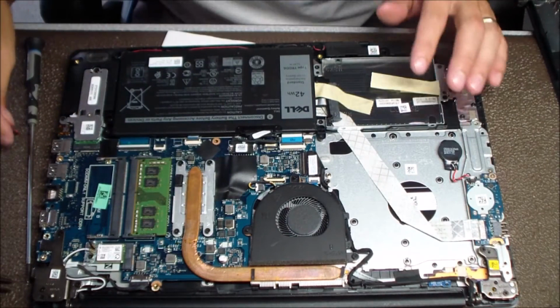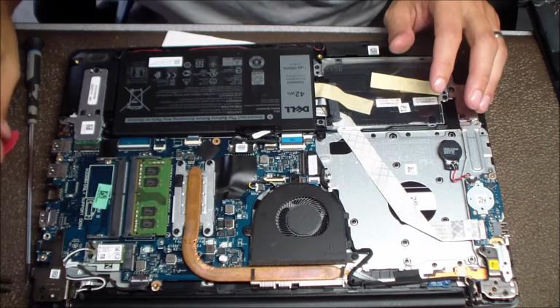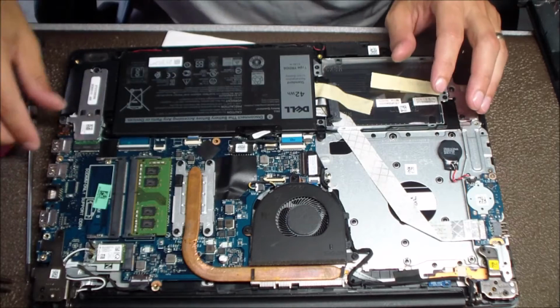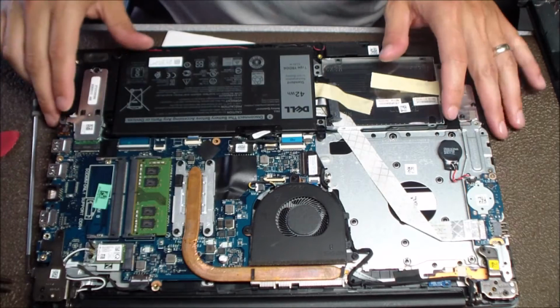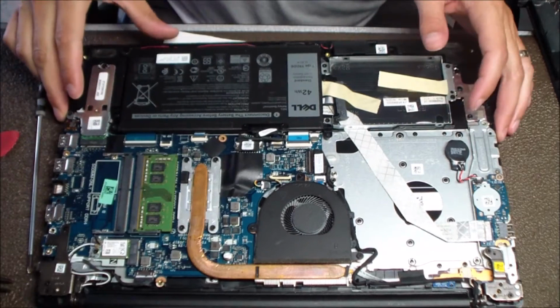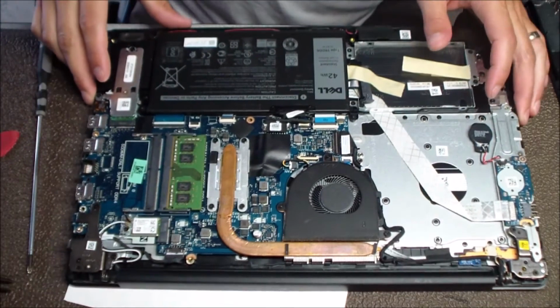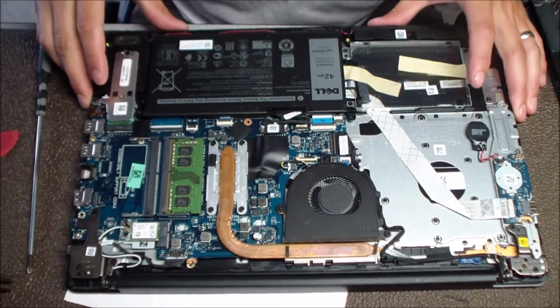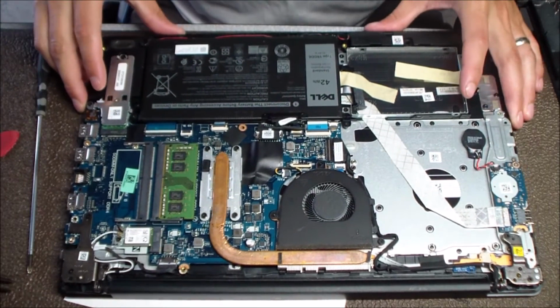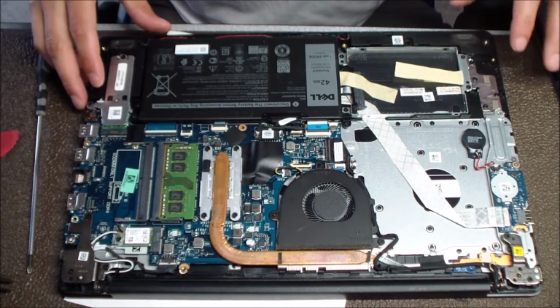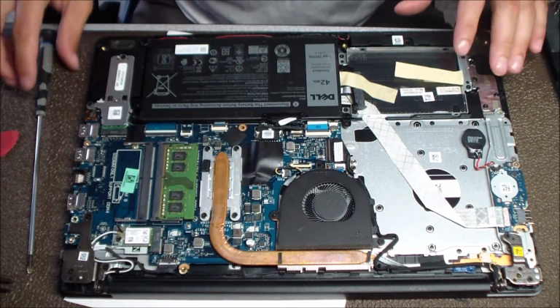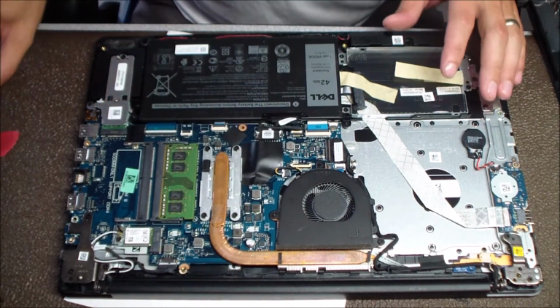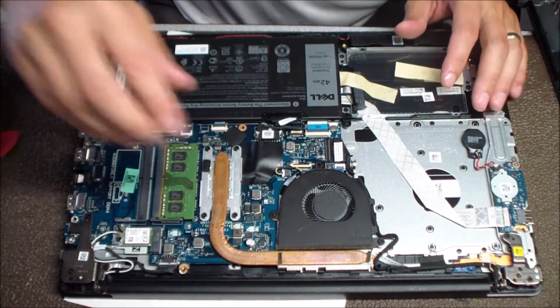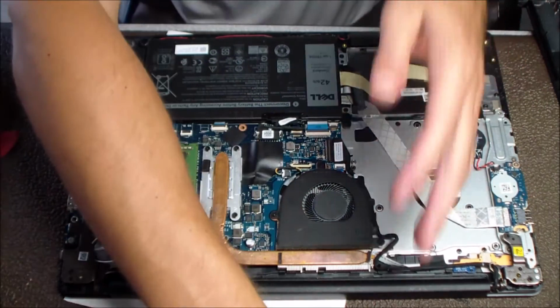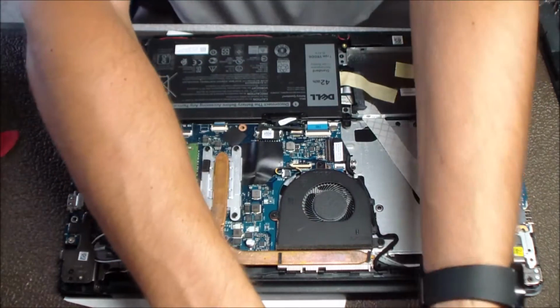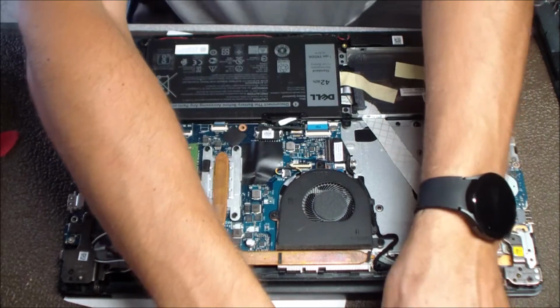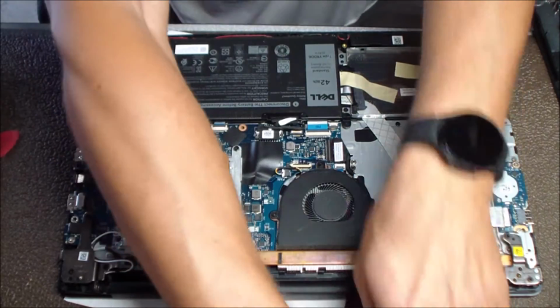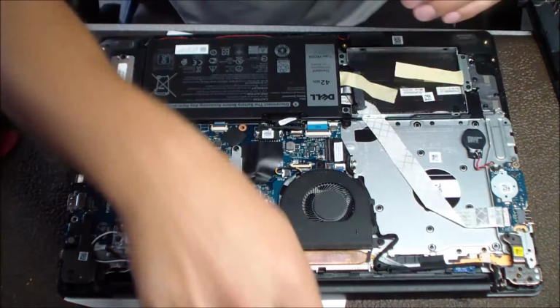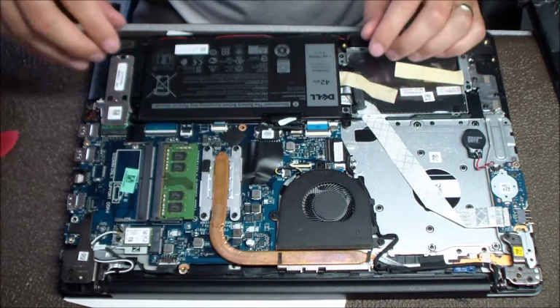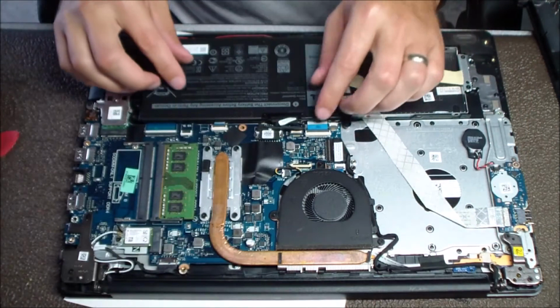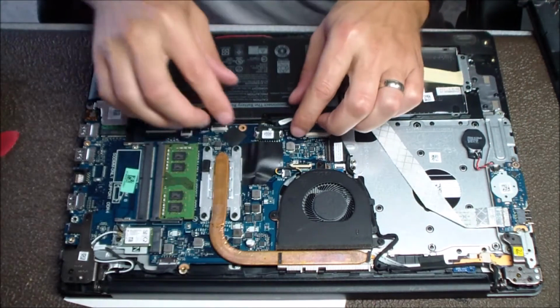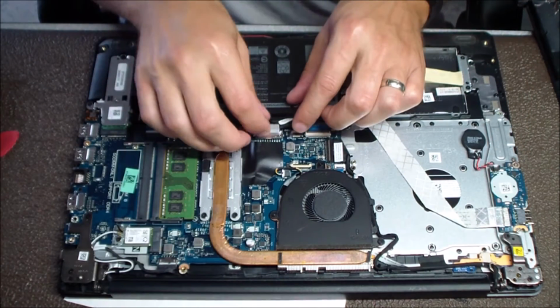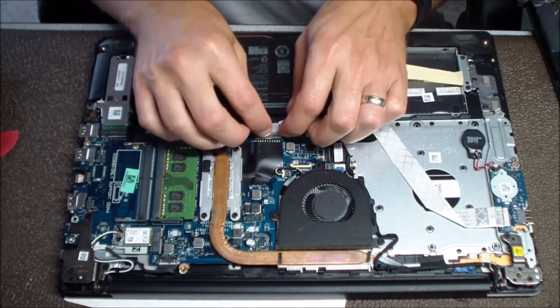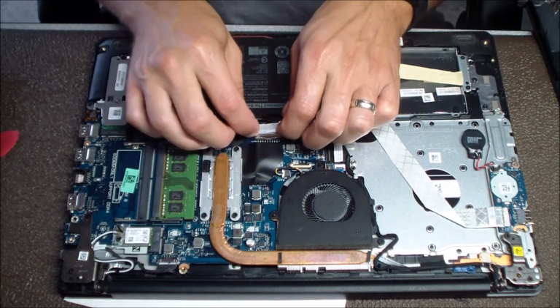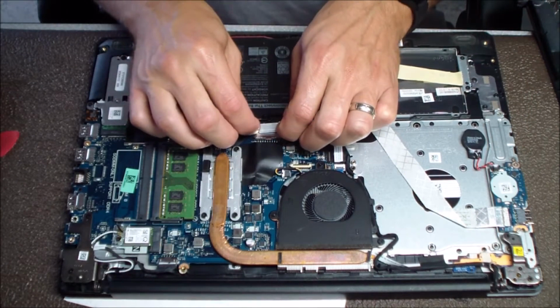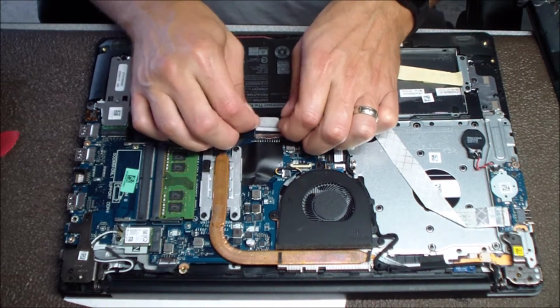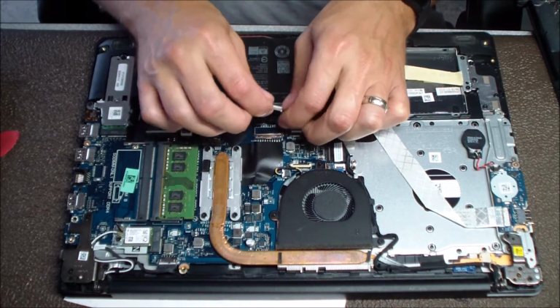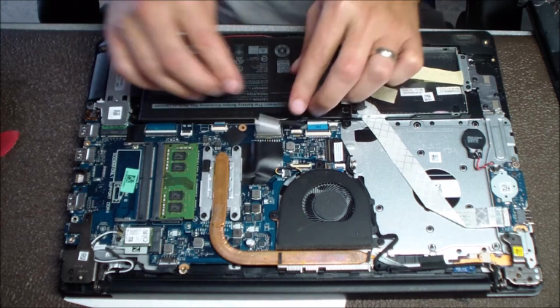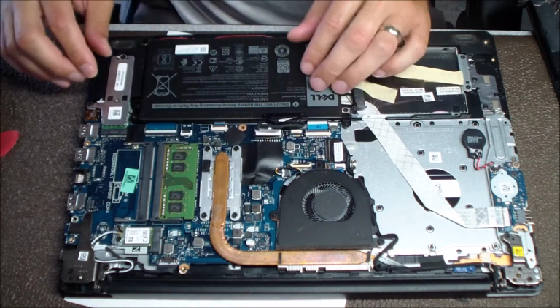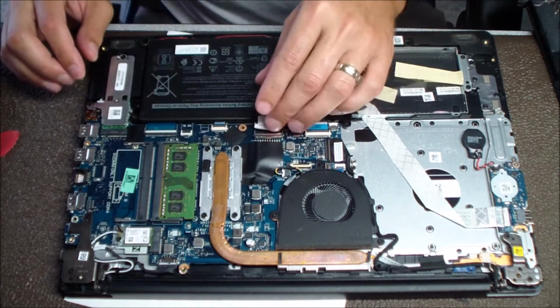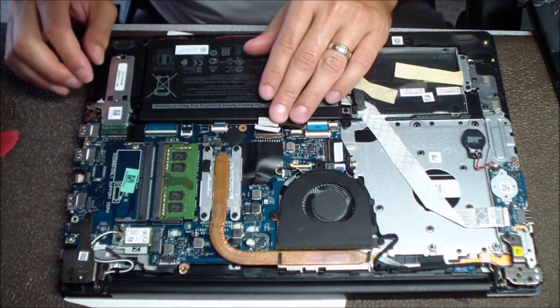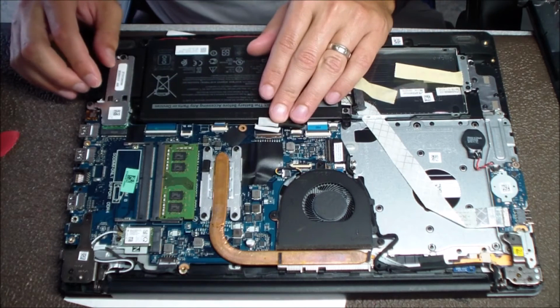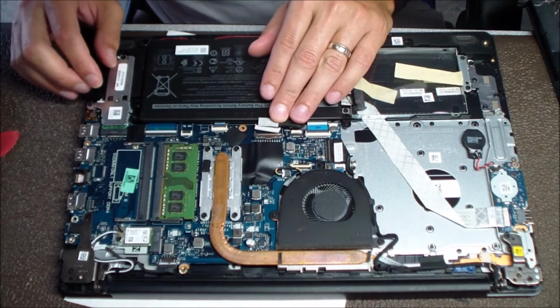Once you have that bottom panel removed, the first thing you want to do is detach the battery. You just want to make sure there's no power to the laptop just in case. So on any computer you're working on, make sure you get that battery detached first.